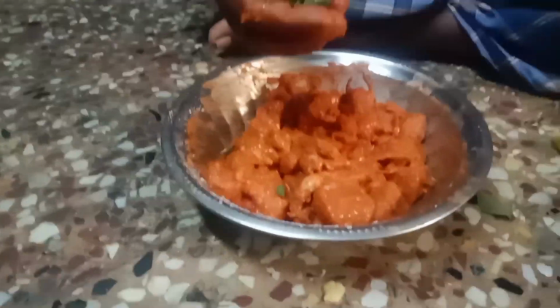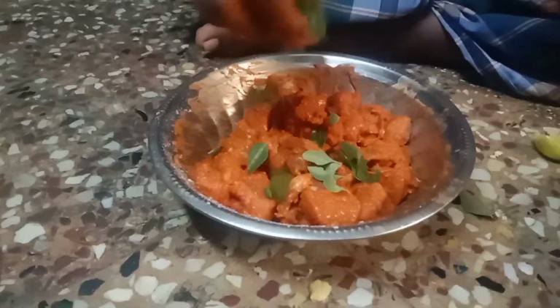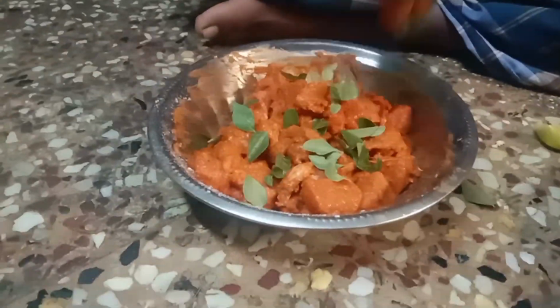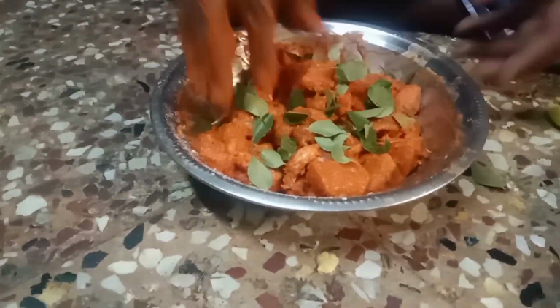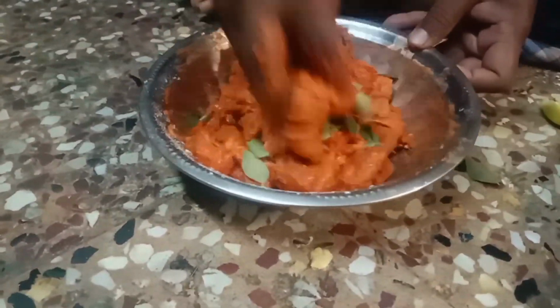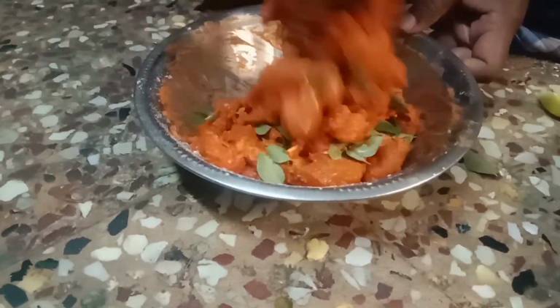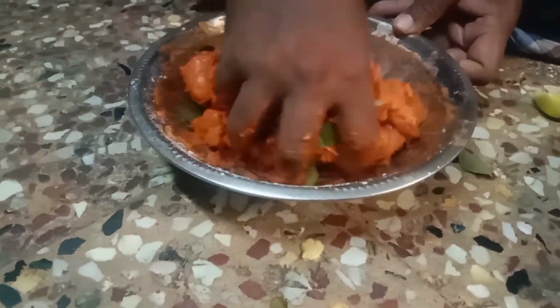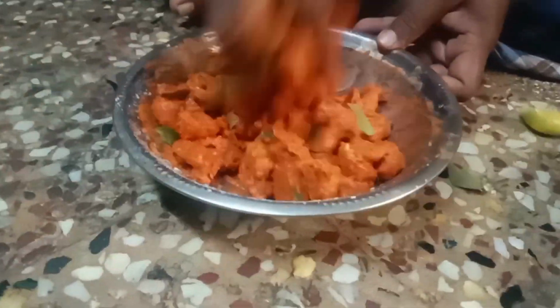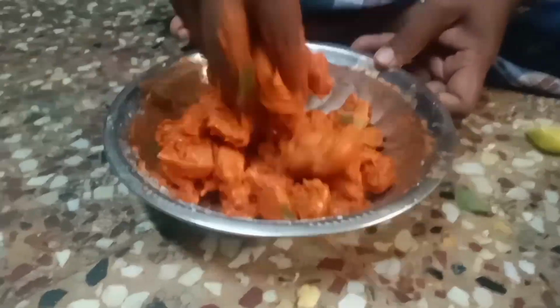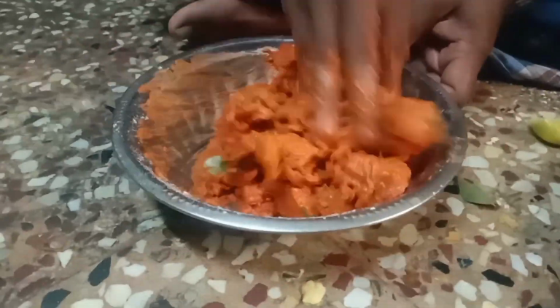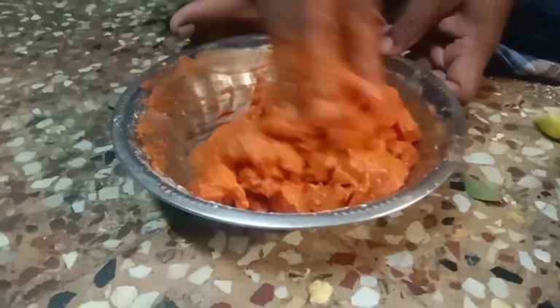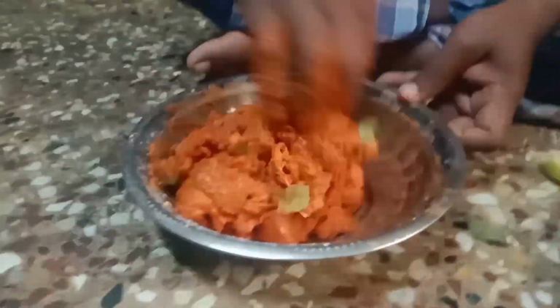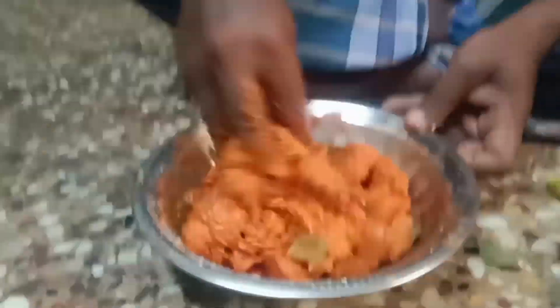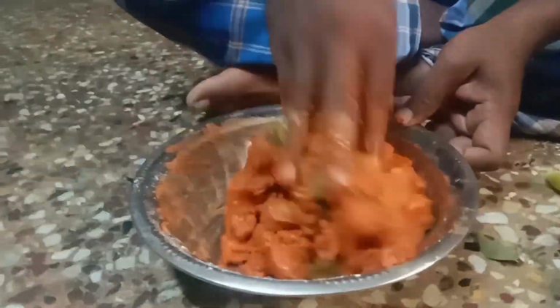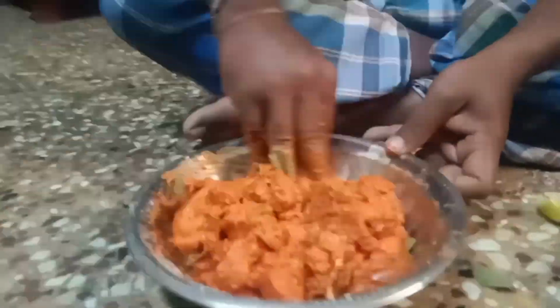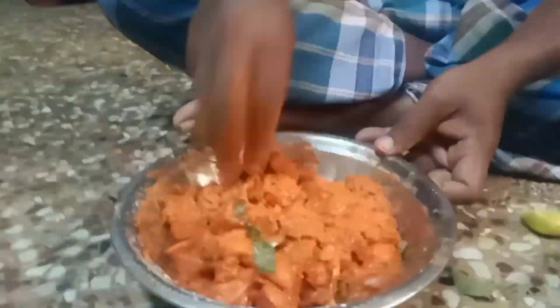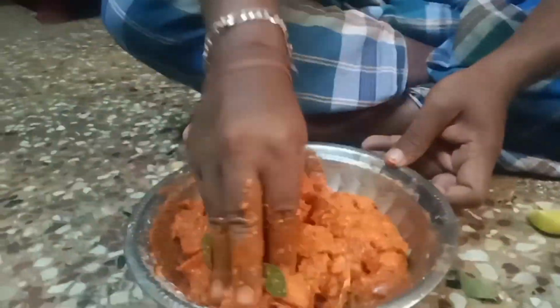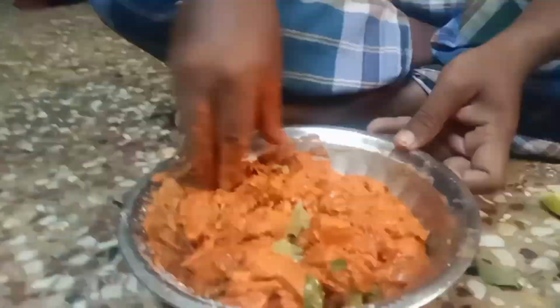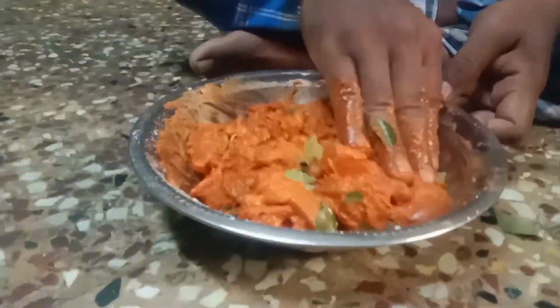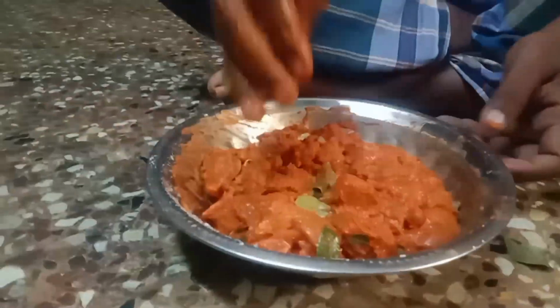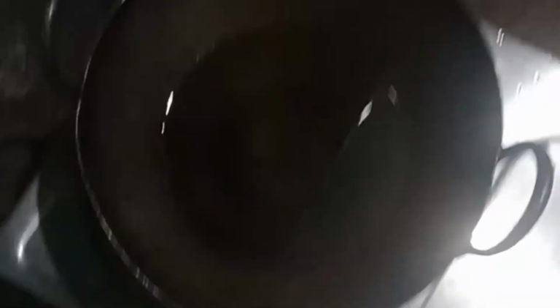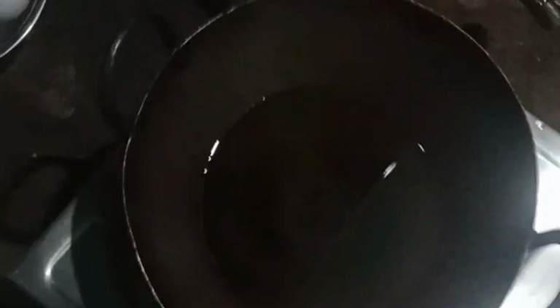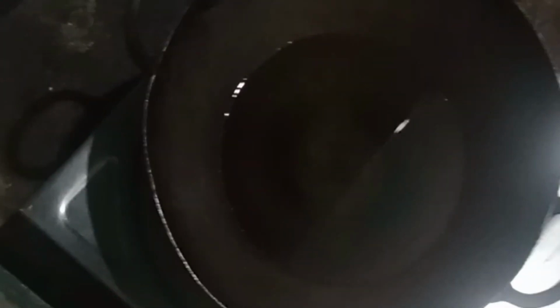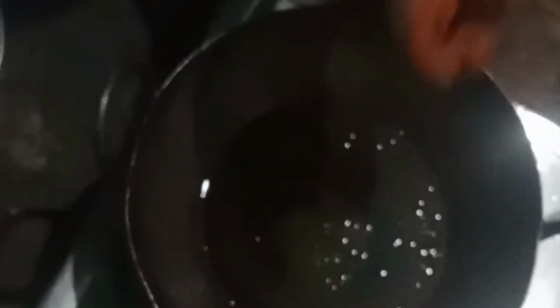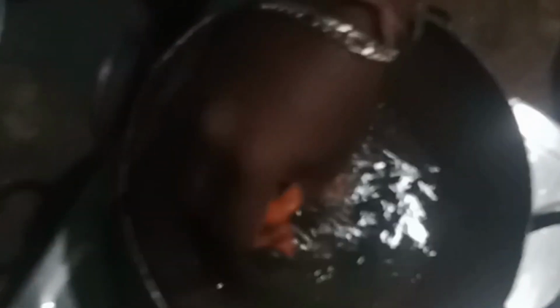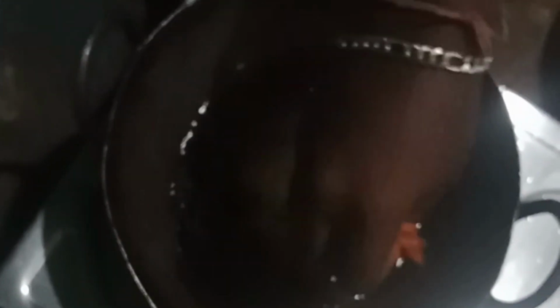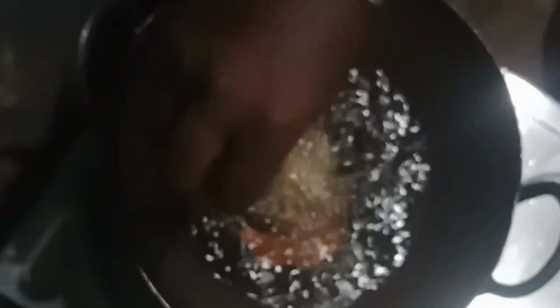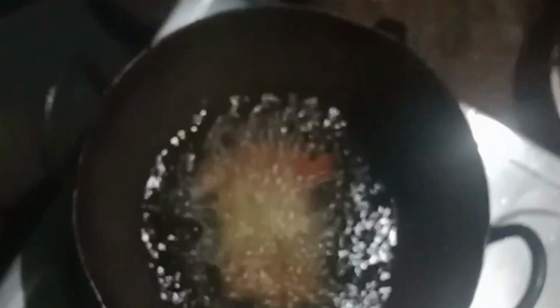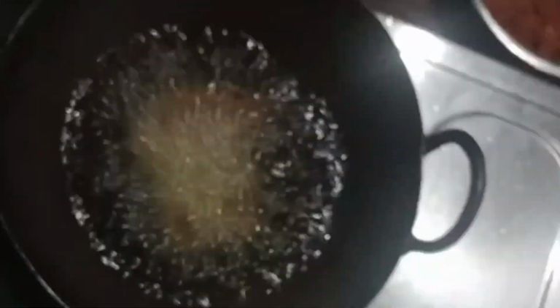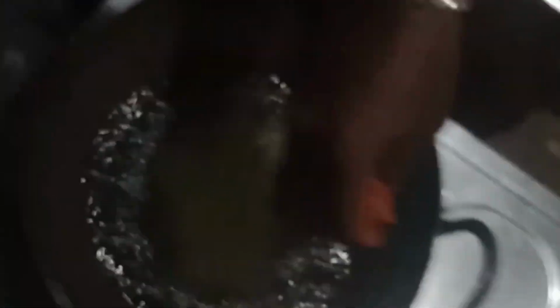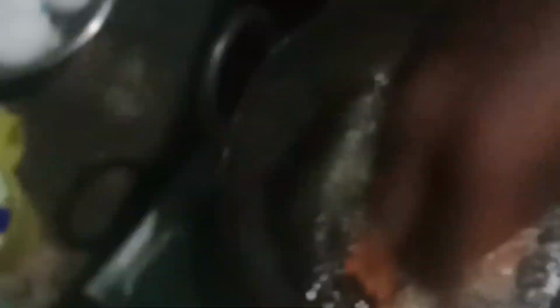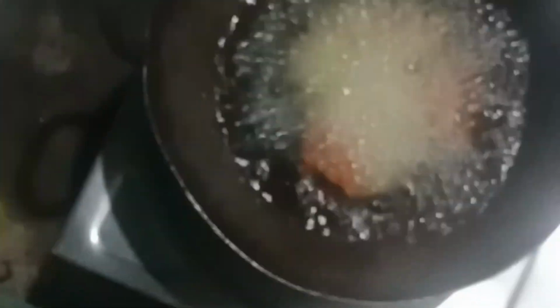2 onions. So I will add chicken. Let's go to the chicken.